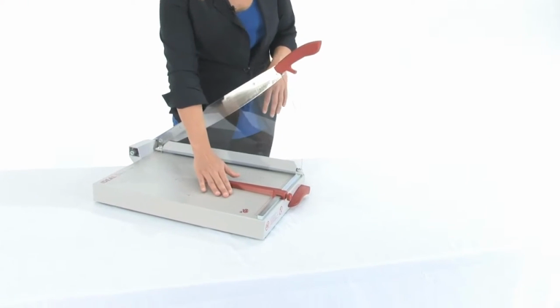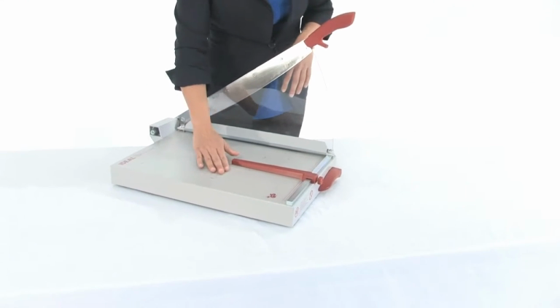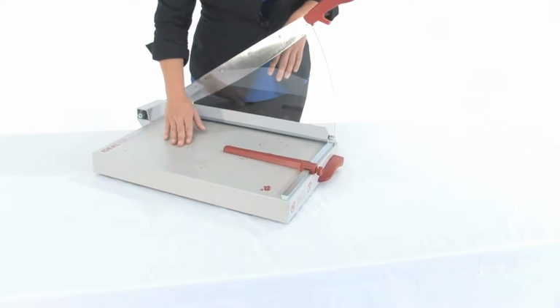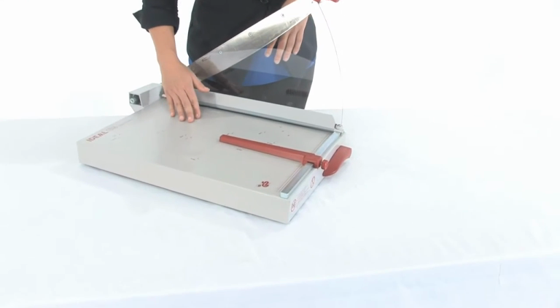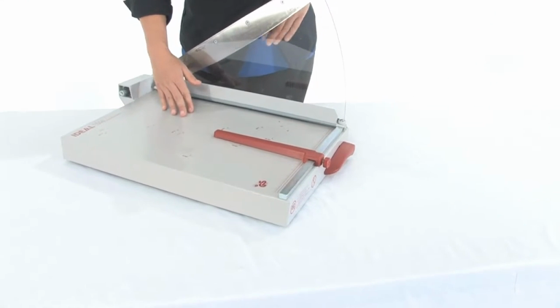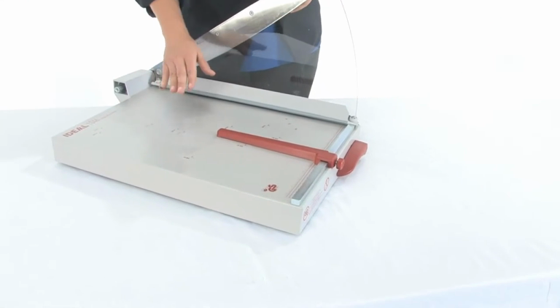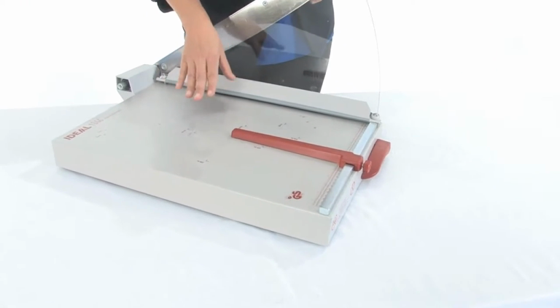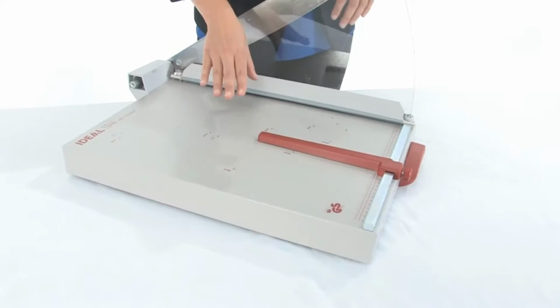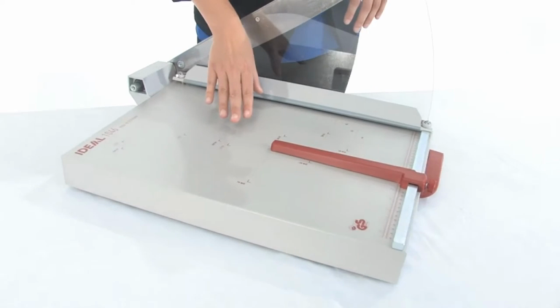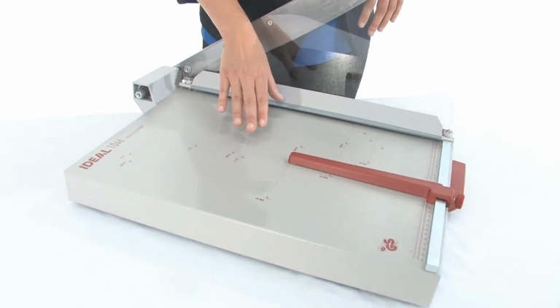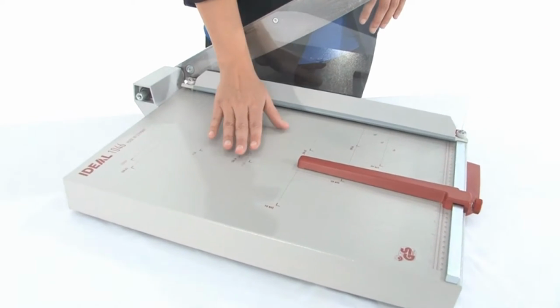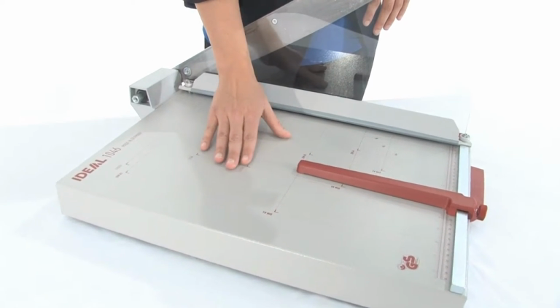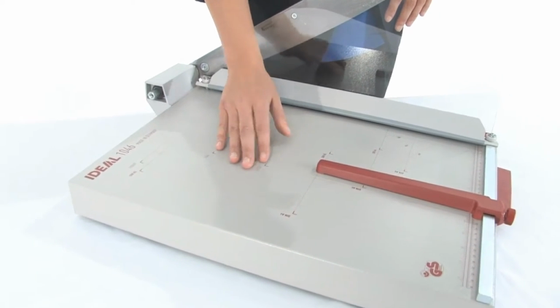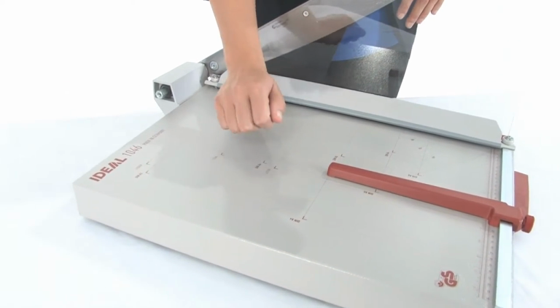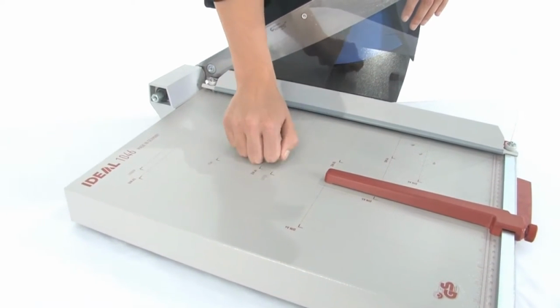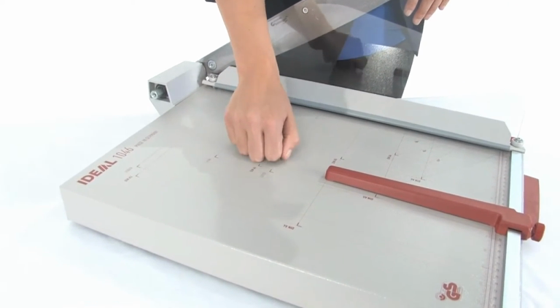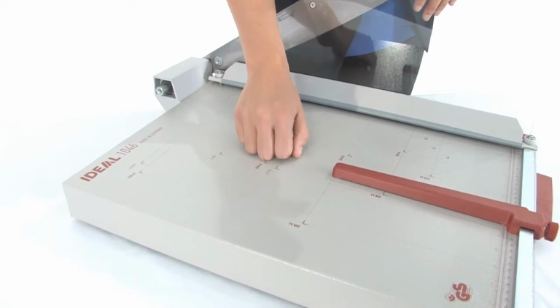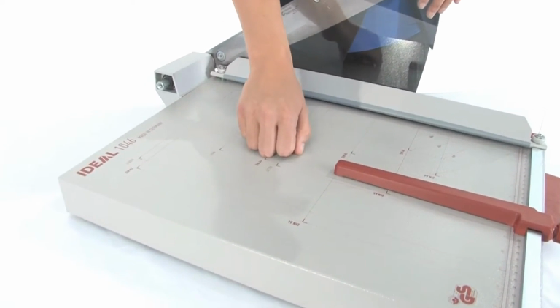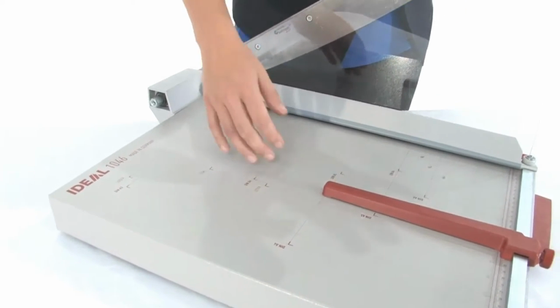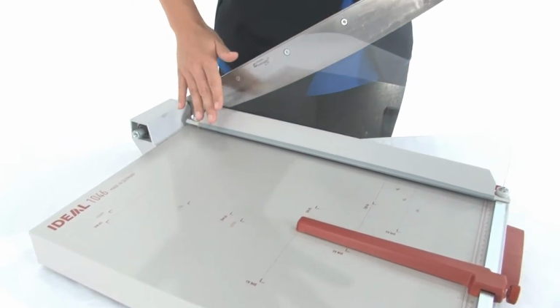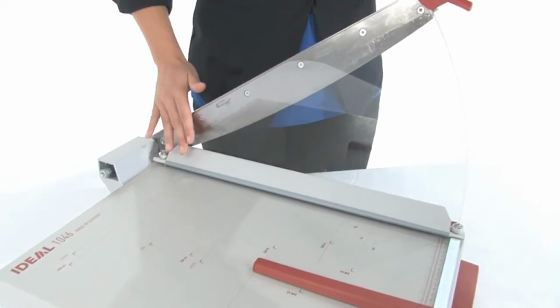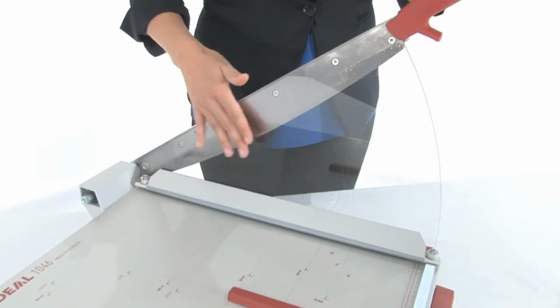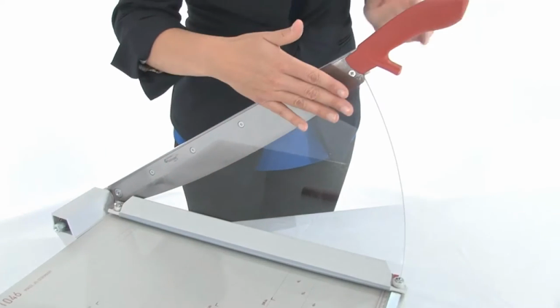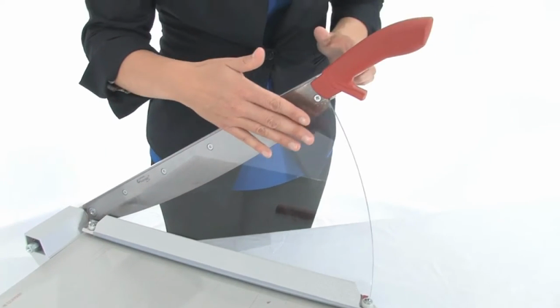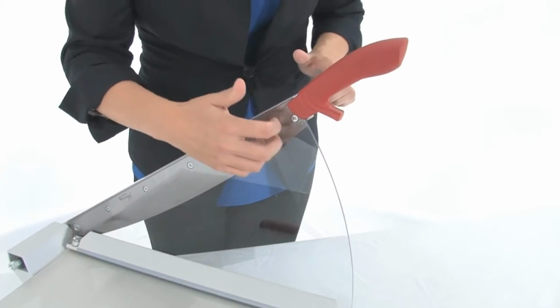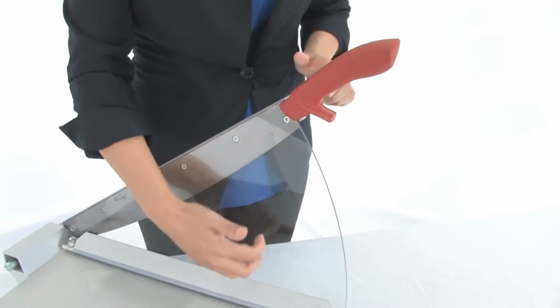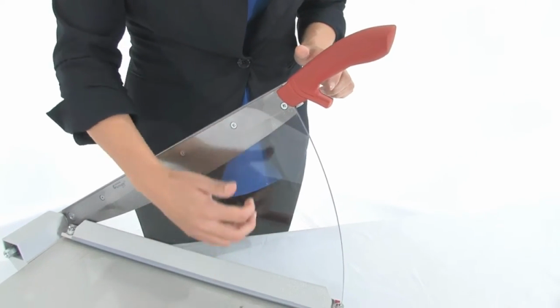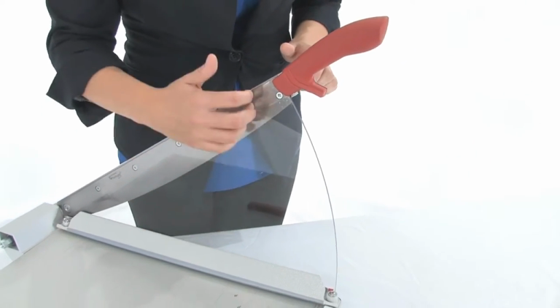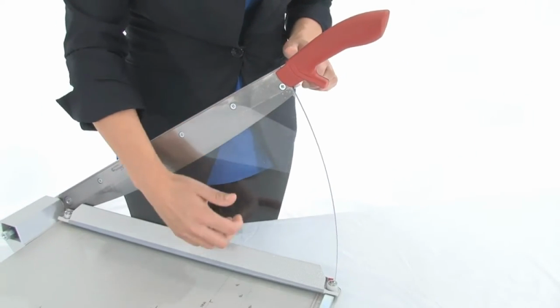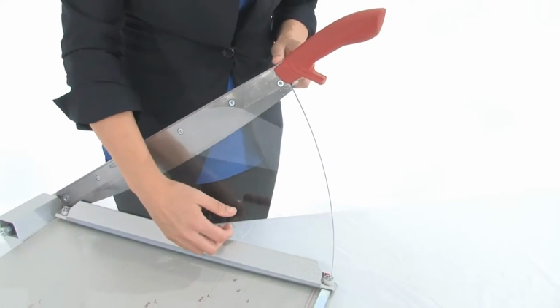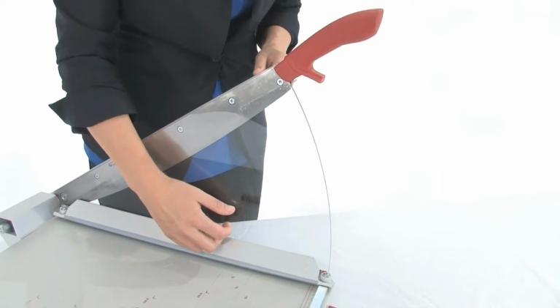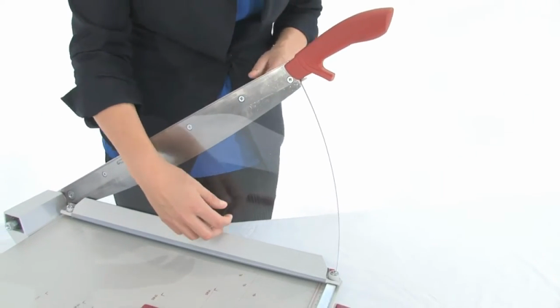Notice first the pre-printed guides — we have got inches and metric — all metal construction and a sturdy metal base. Here we have an 18 inch blade and a safety guard to keep our fingers out of the way.